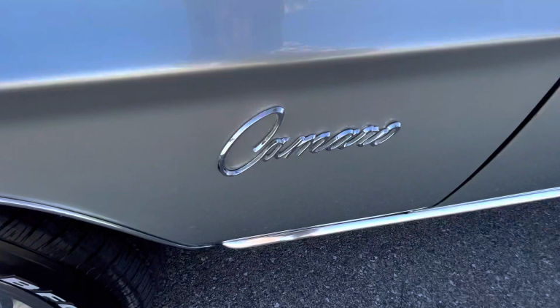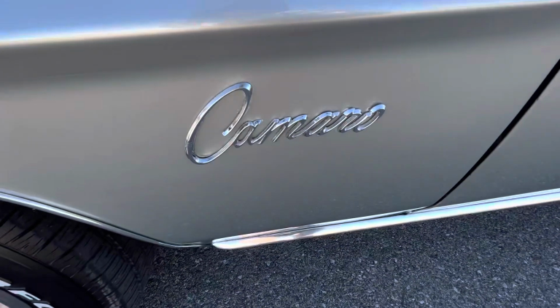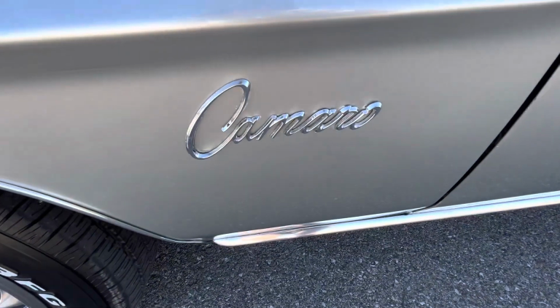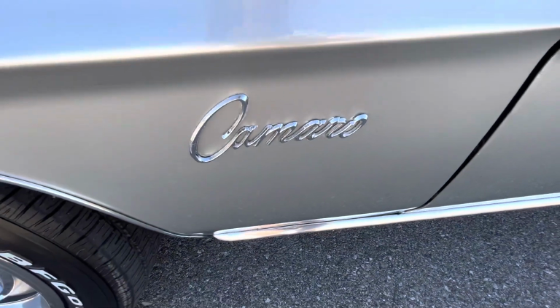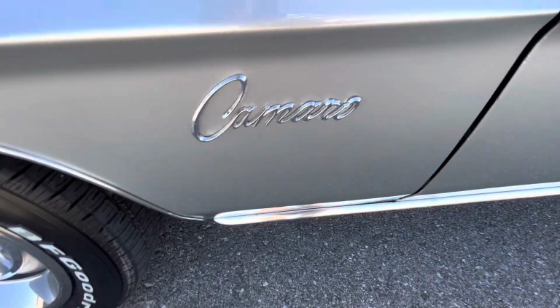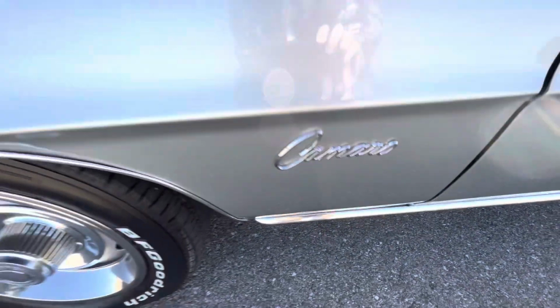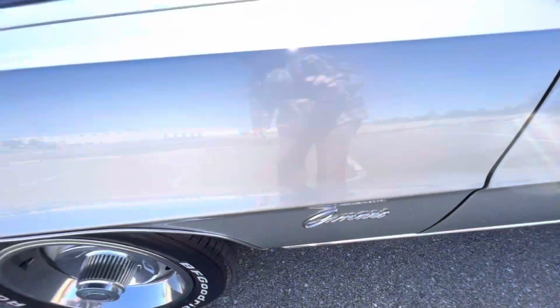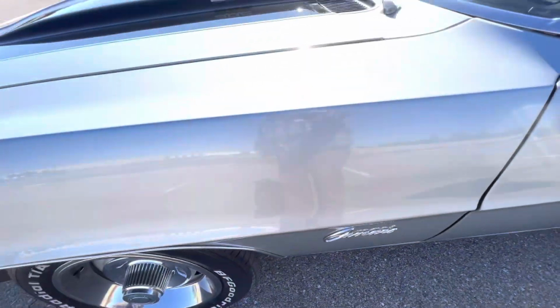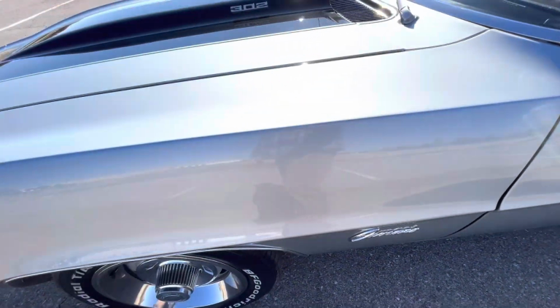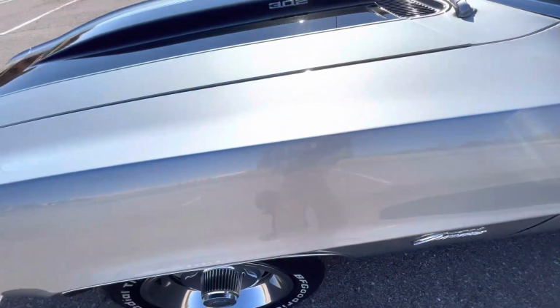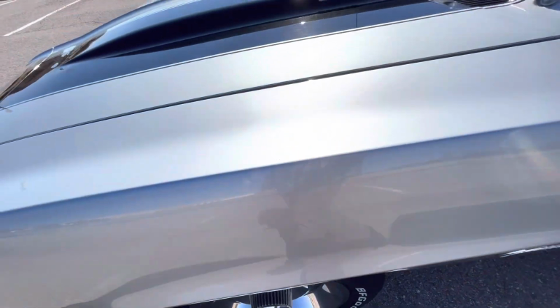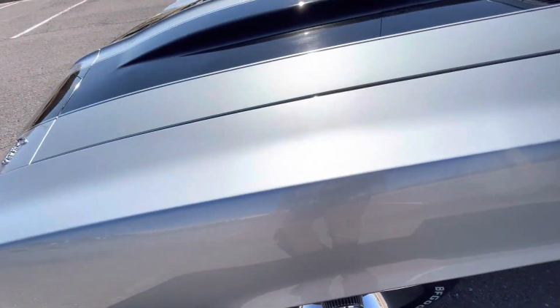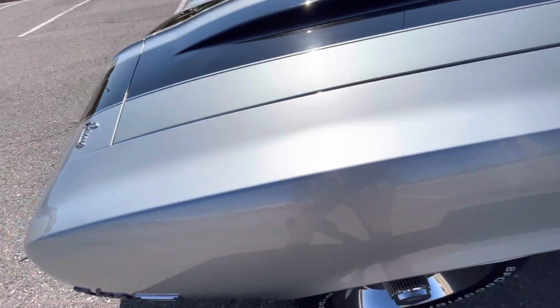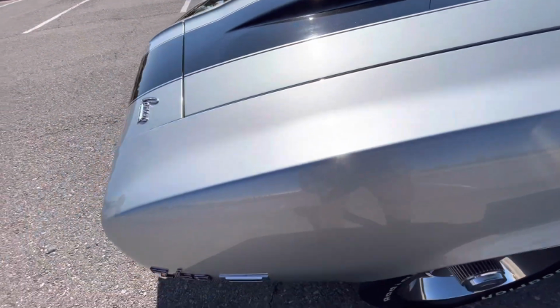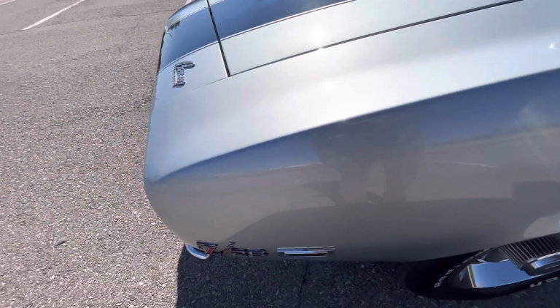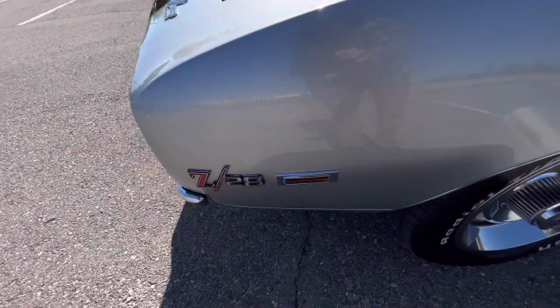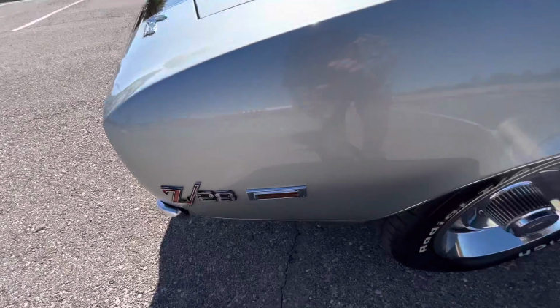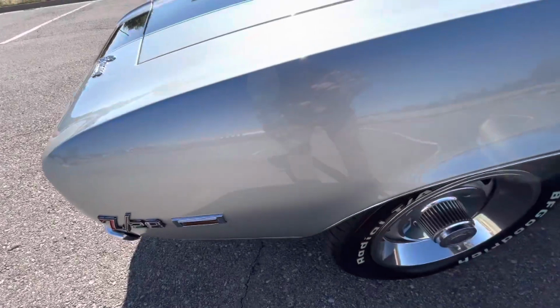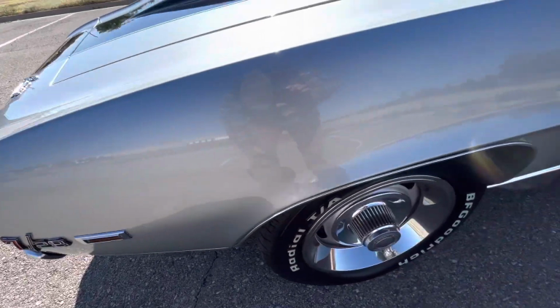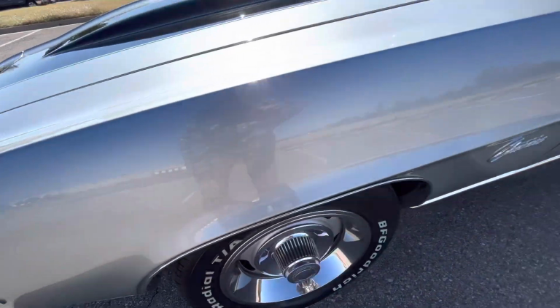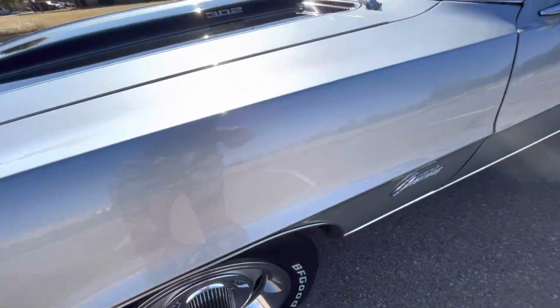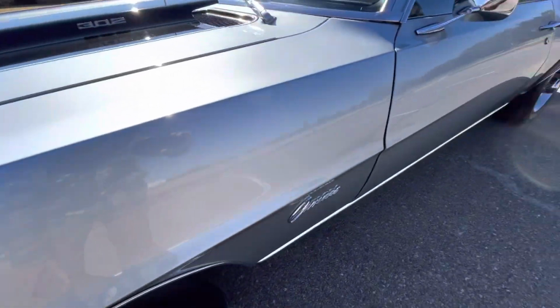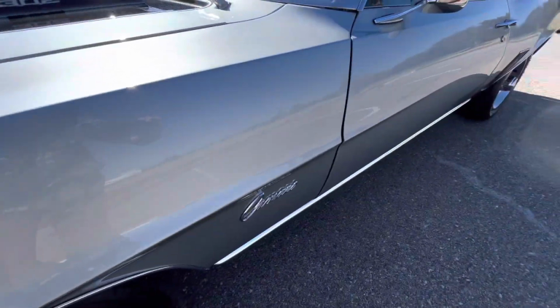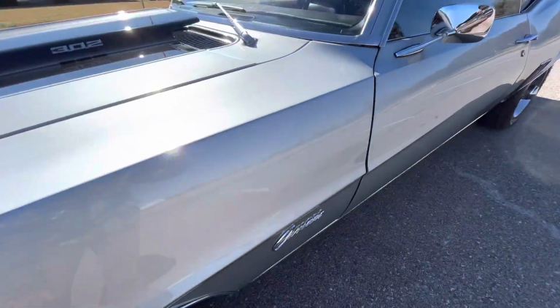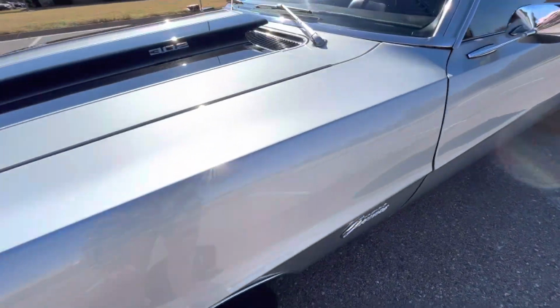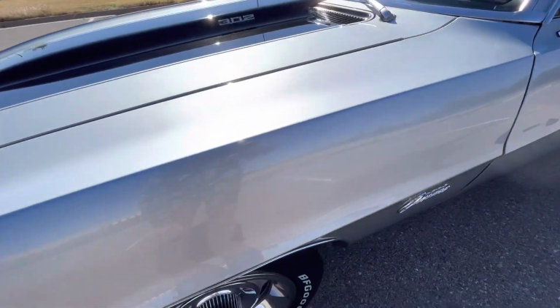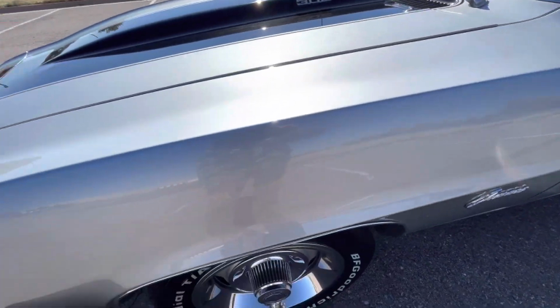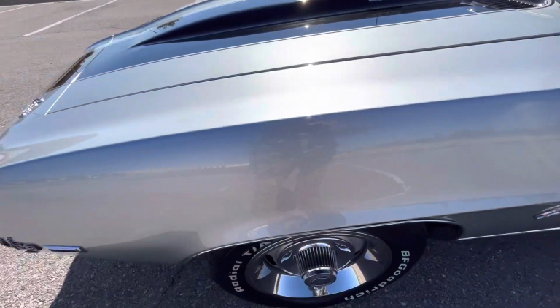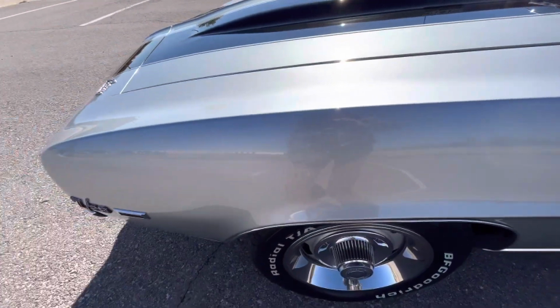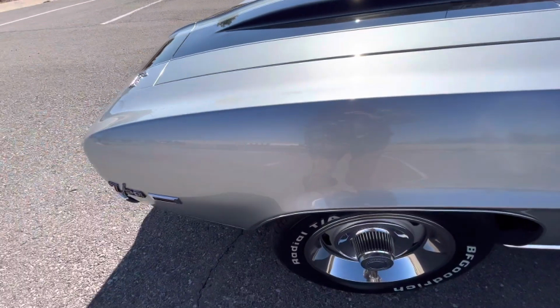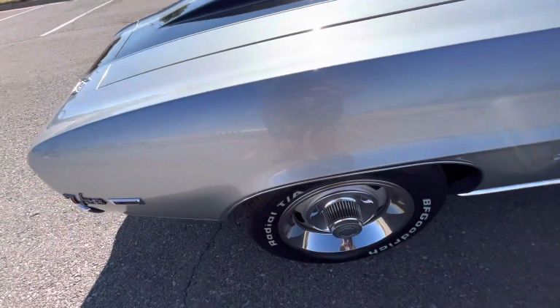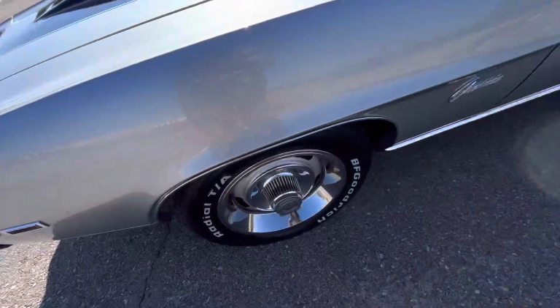The chrome emblems, the trim, and everything looks awesome. Front driver's side fender — as I mentioned, it's like a 9 out of 10. It just has these tiny little weird ghost scratches.